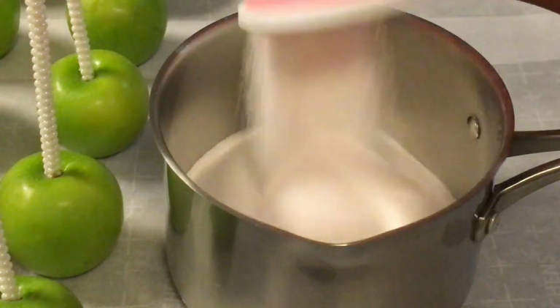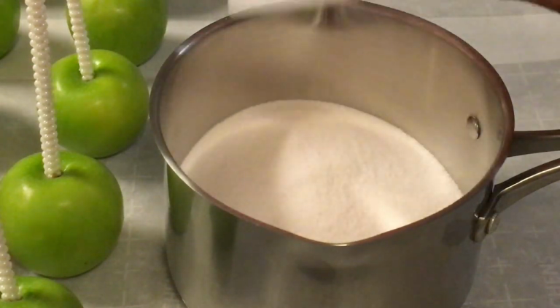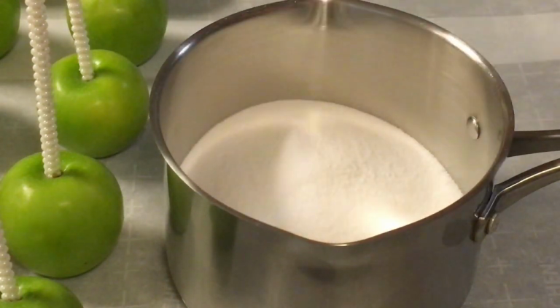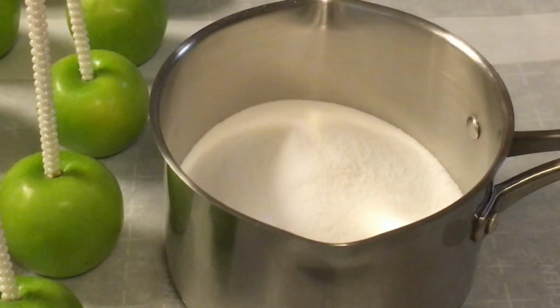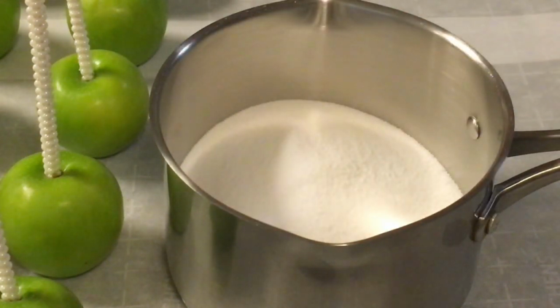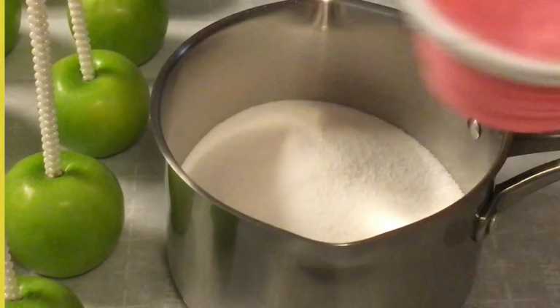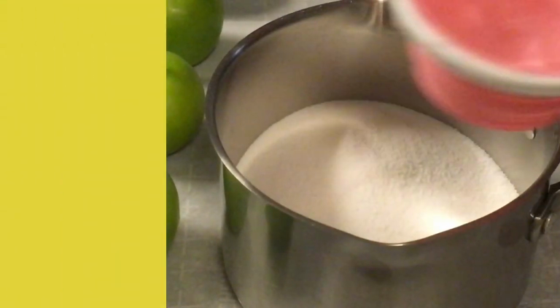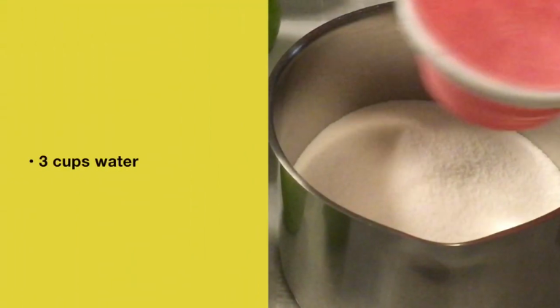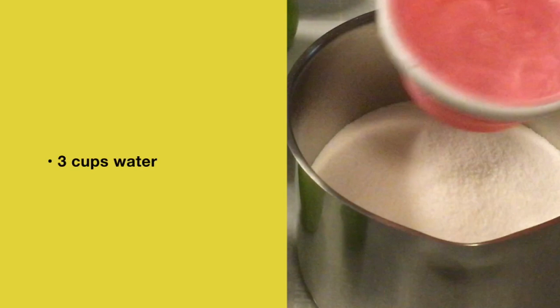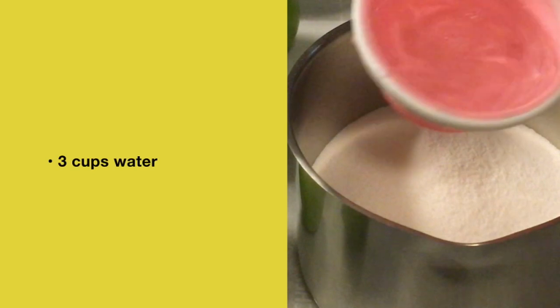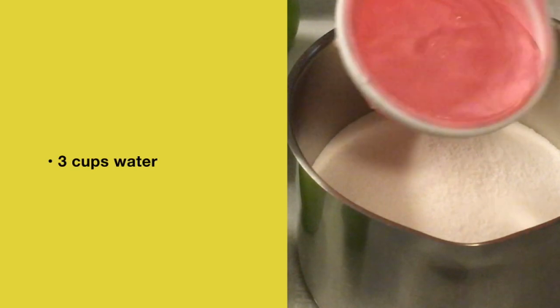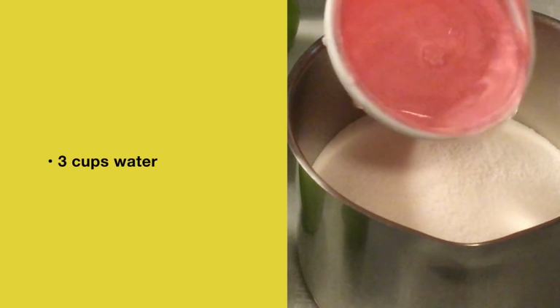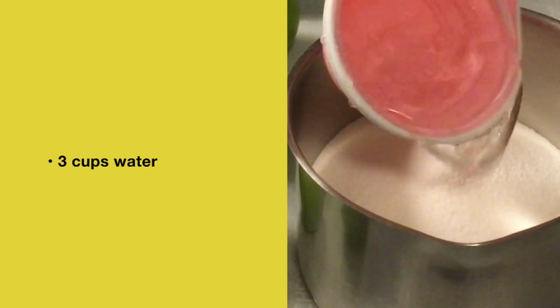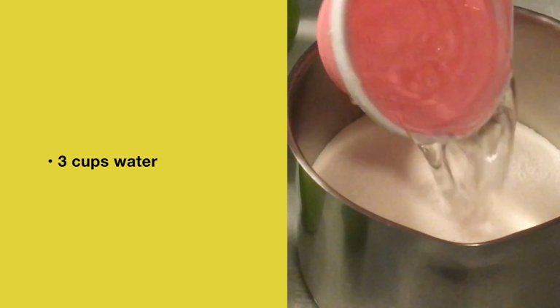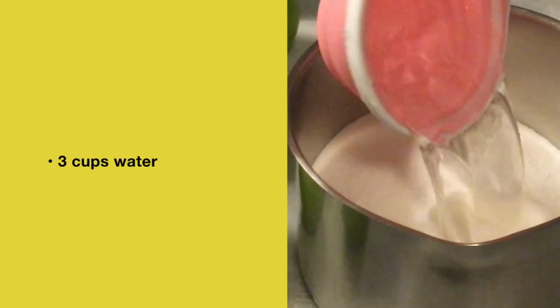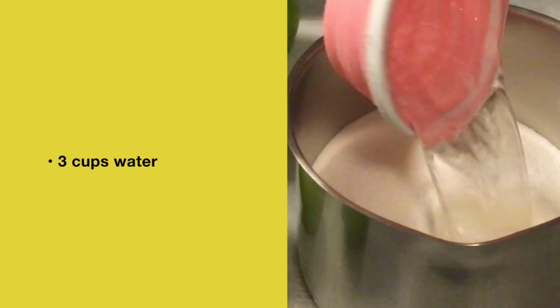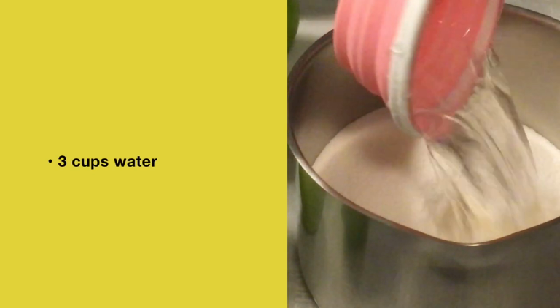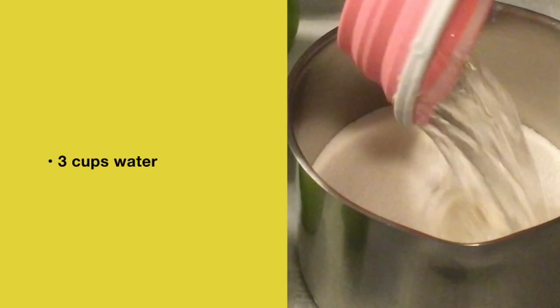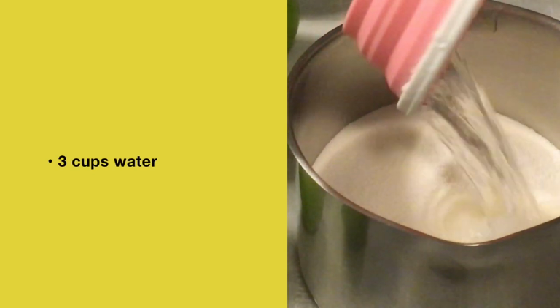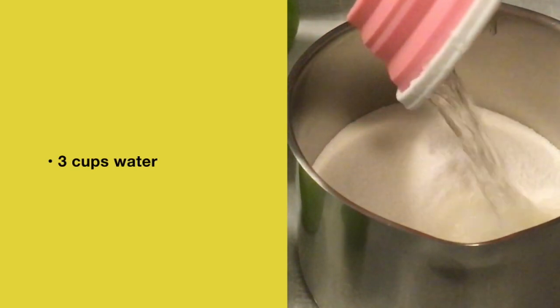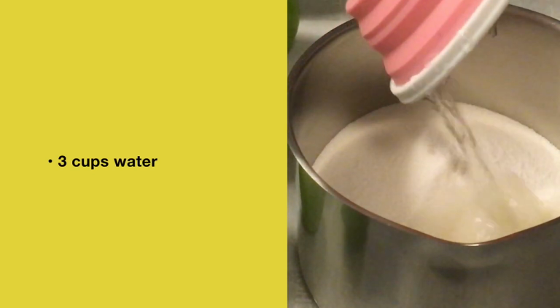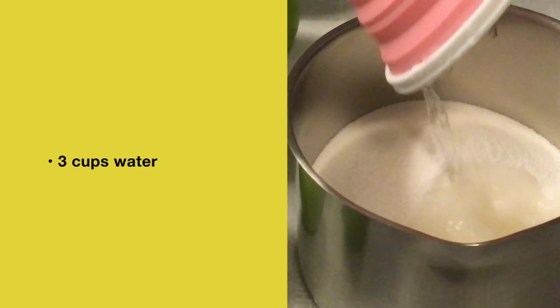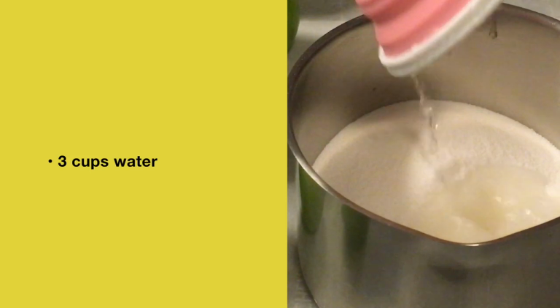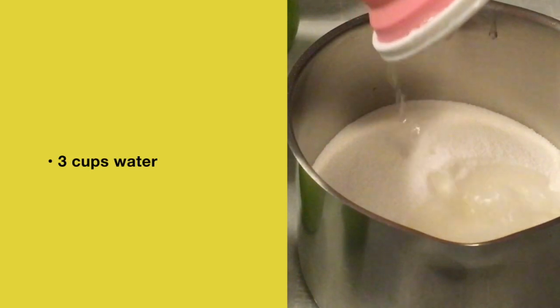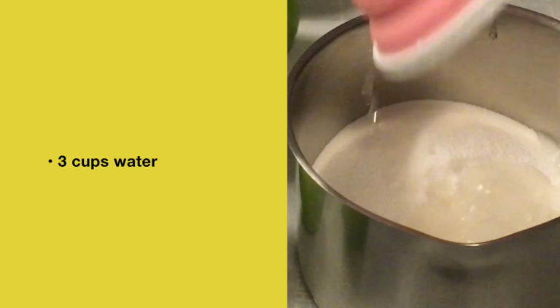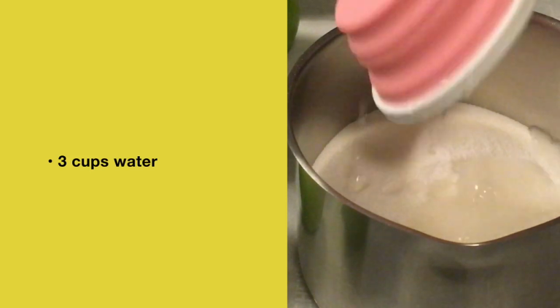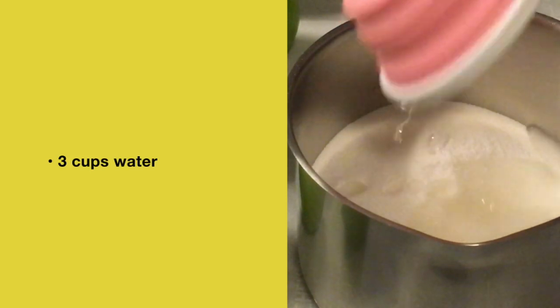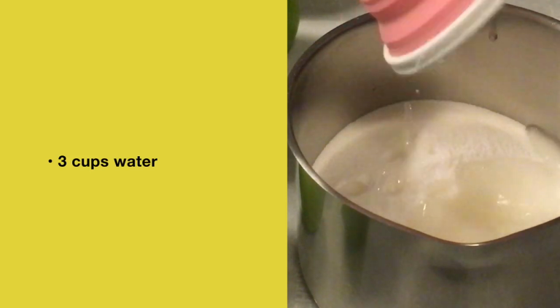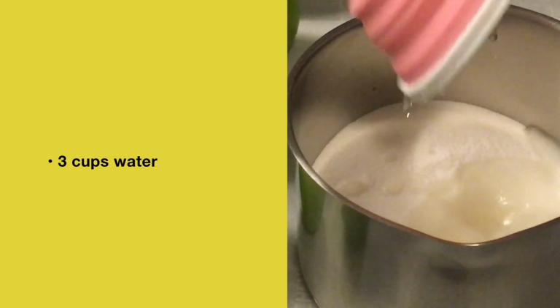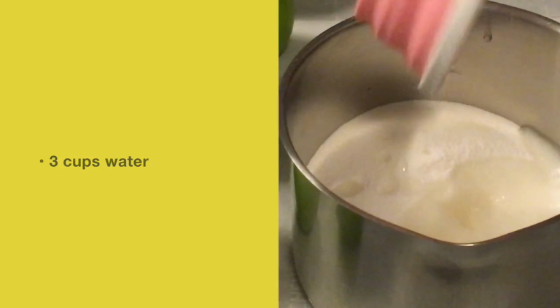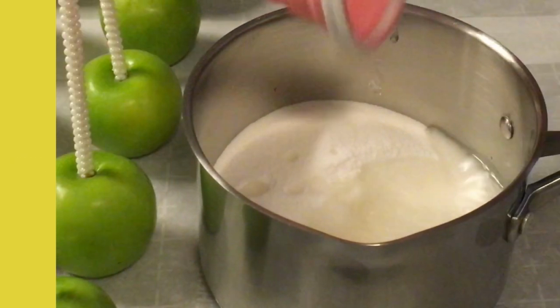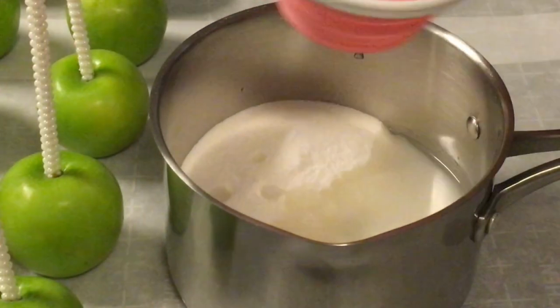Later on in this candy apple tutorial I will show you the perfect crunch with these candy apples using the 4-3-1 candy apple recipe. You can't get any better than this.